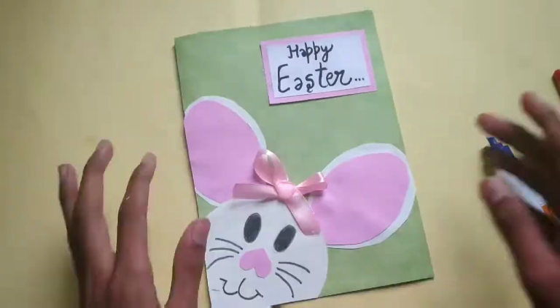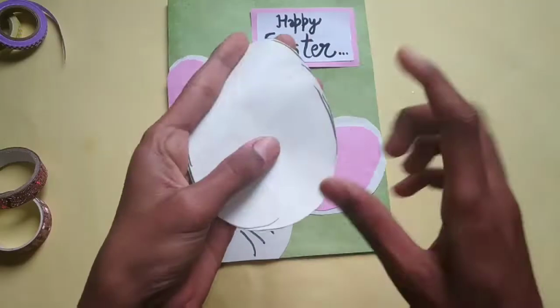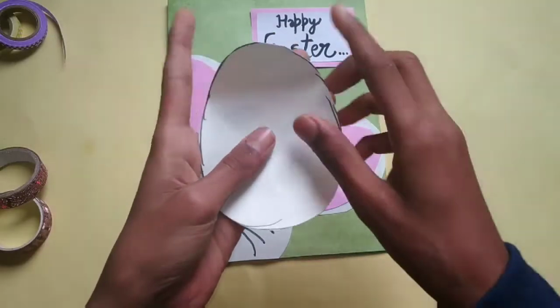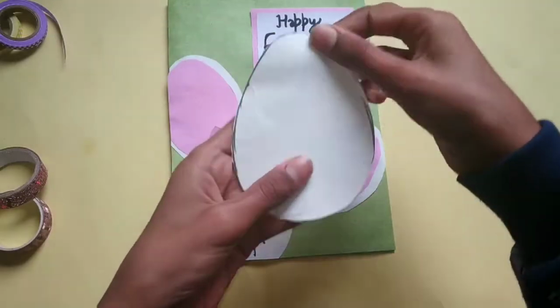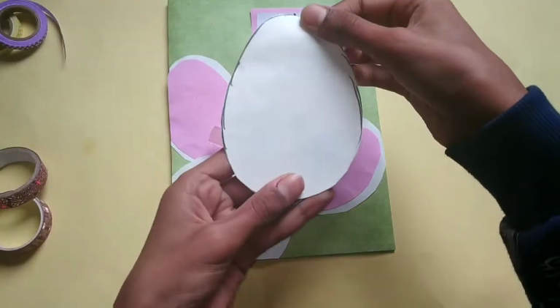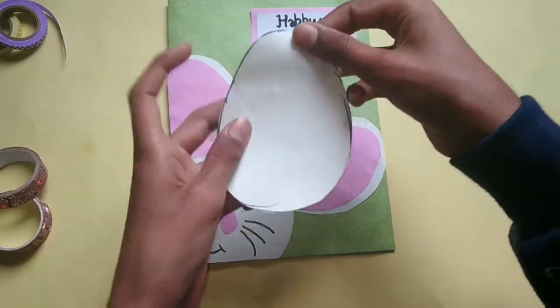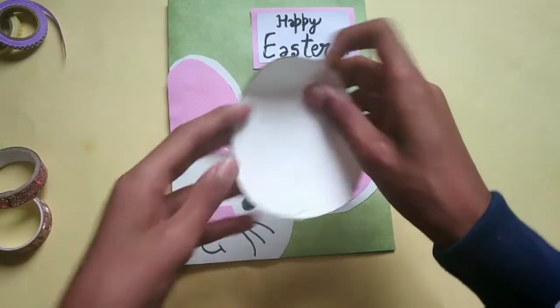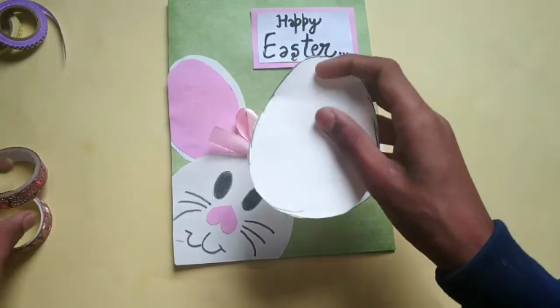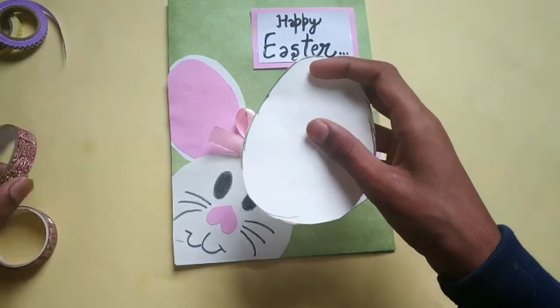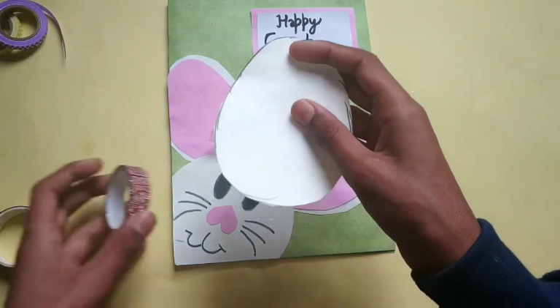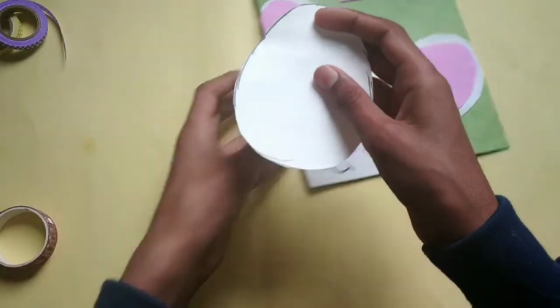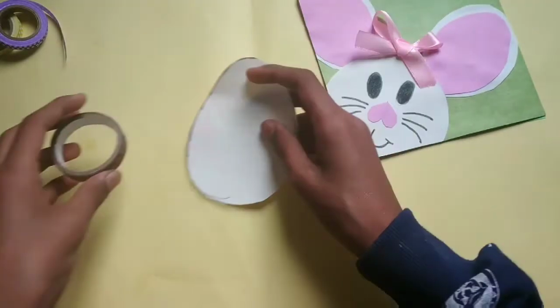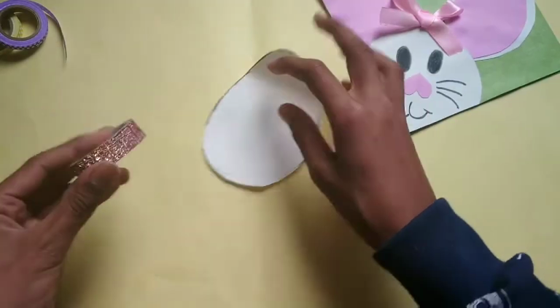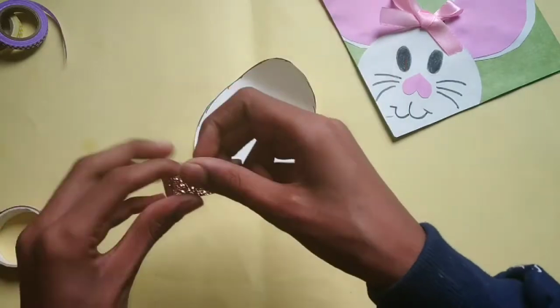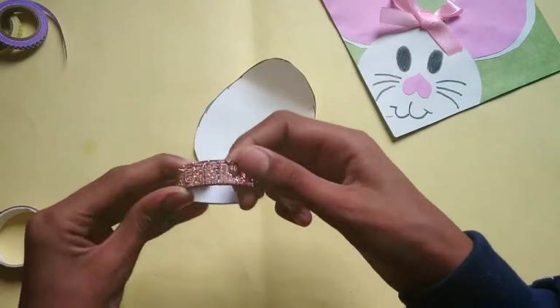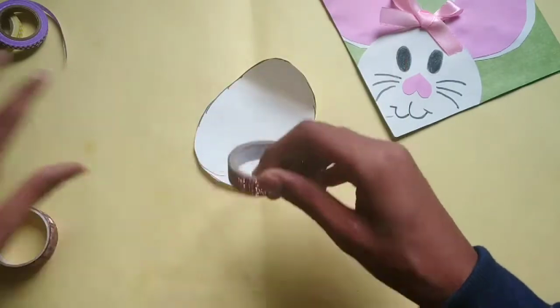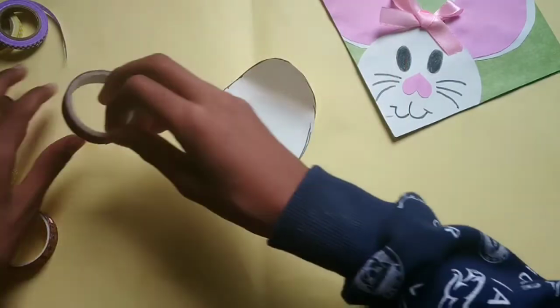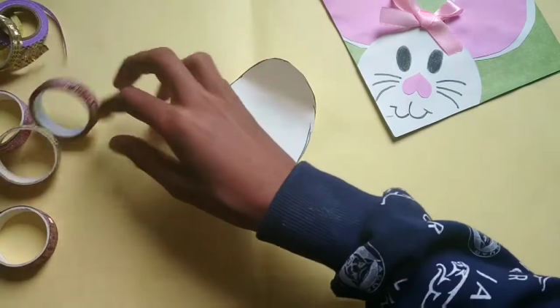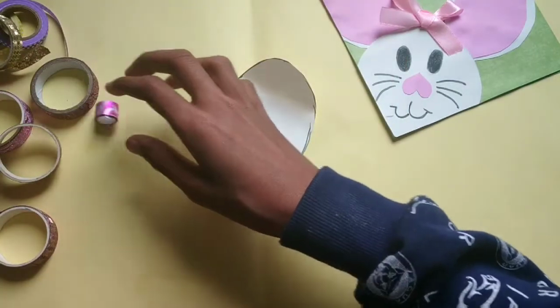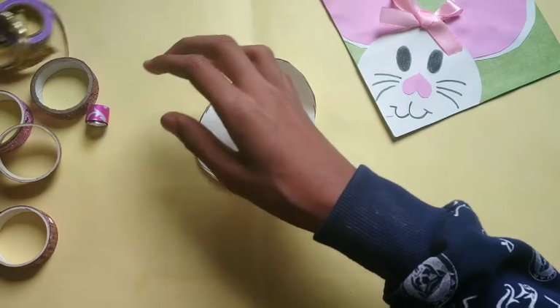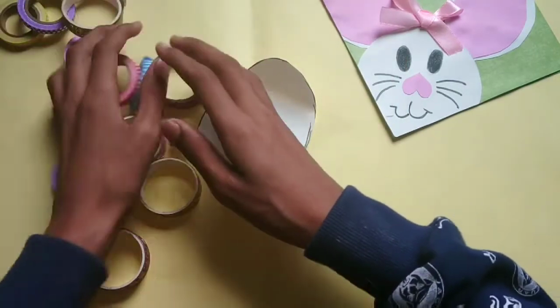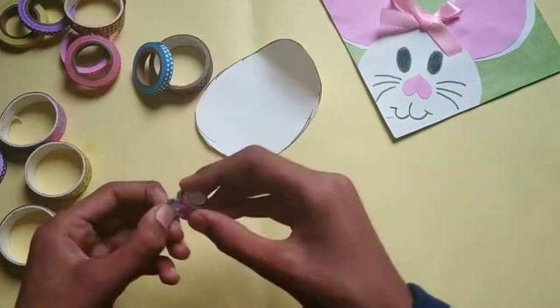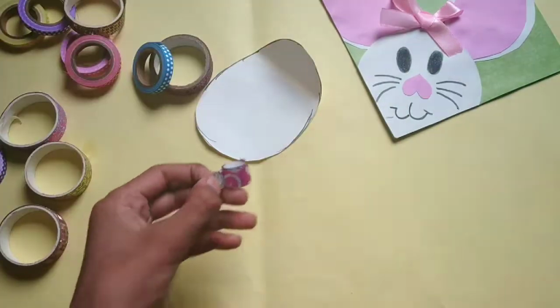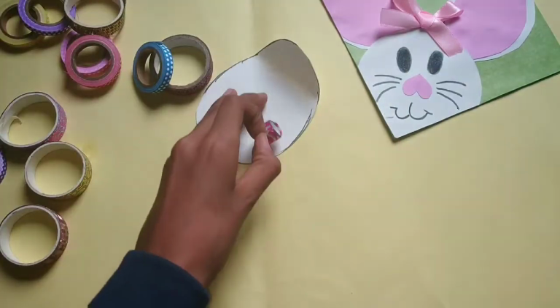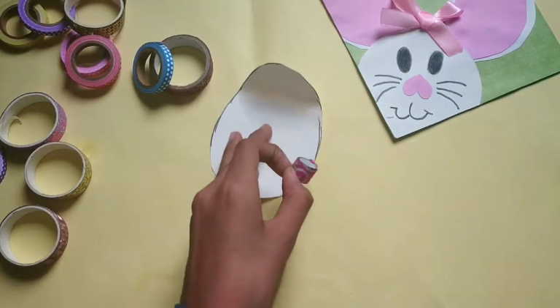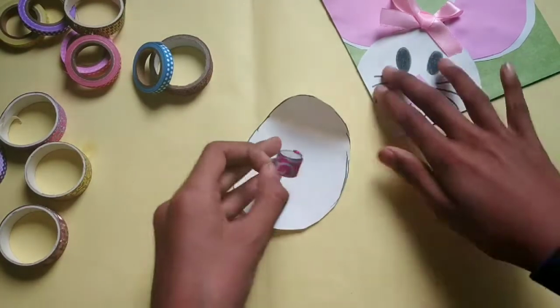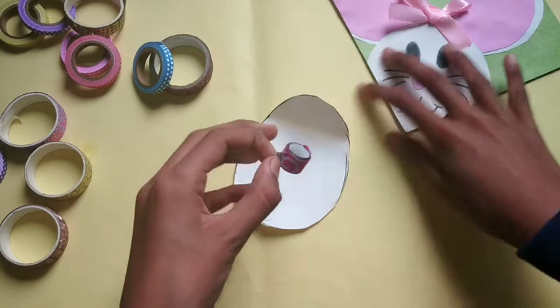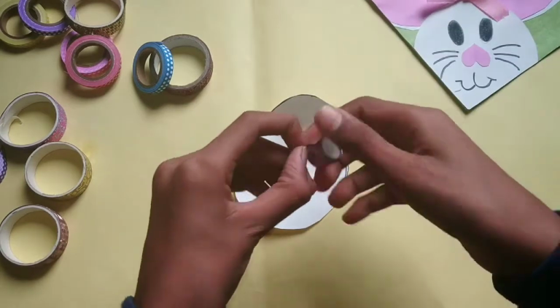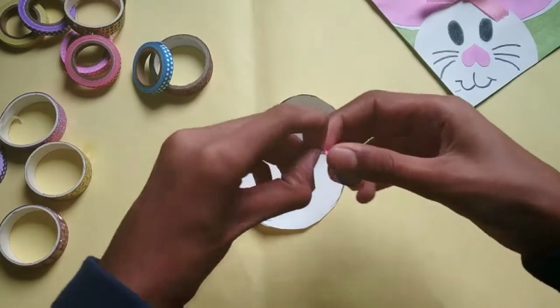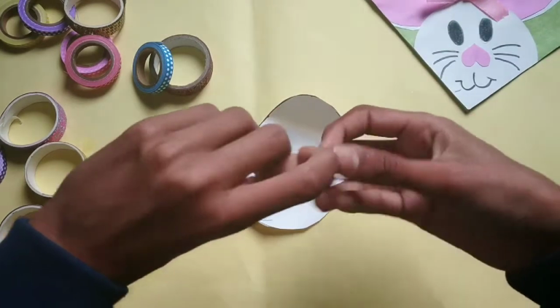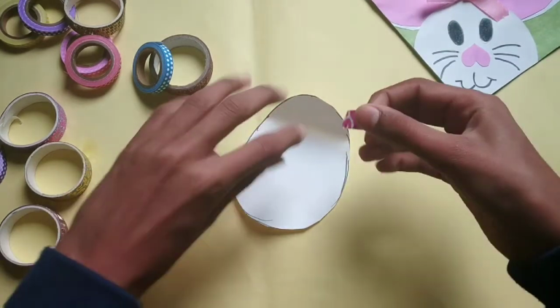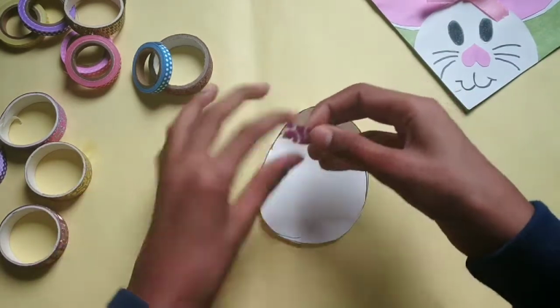Cut the egg shape on a white or any color sheet, and you will need some washi tapes. Start applying the washi tapes one by one.